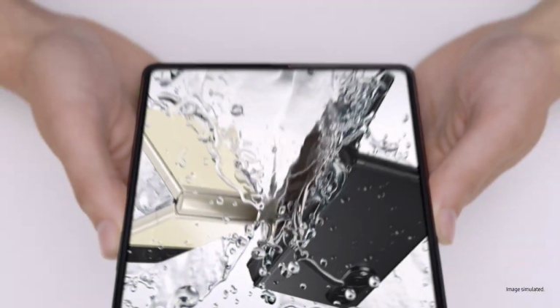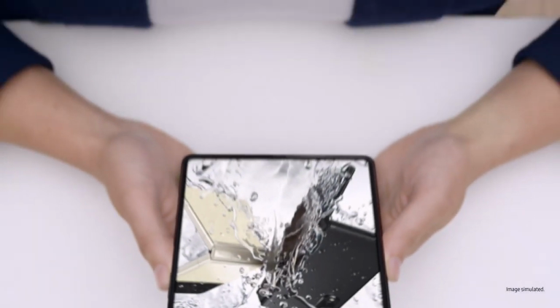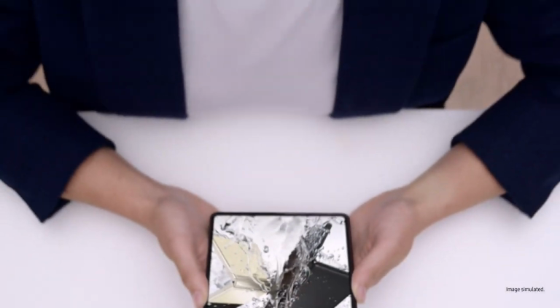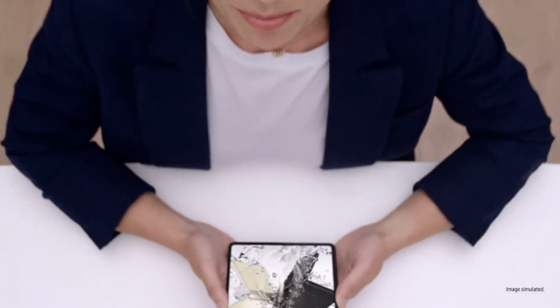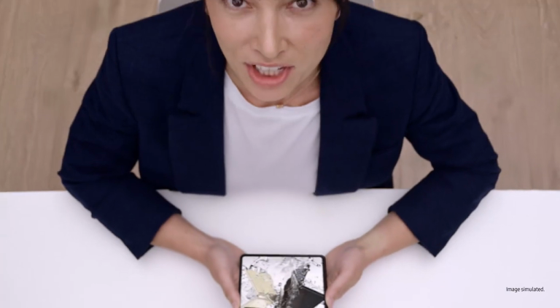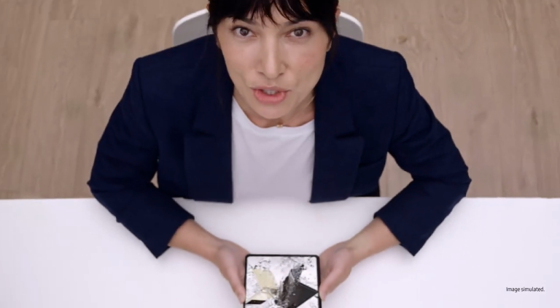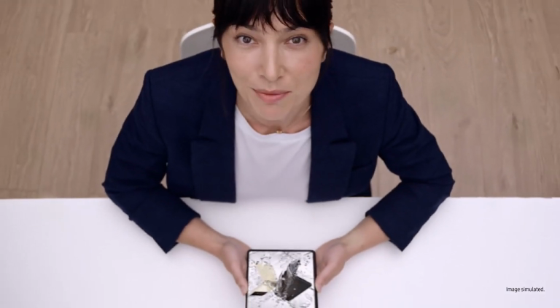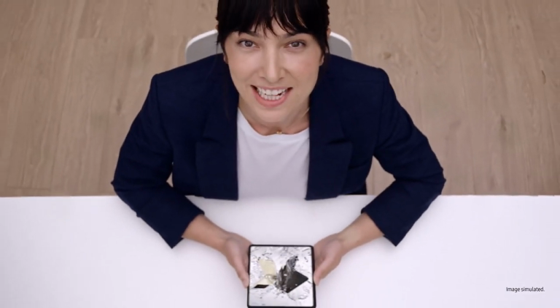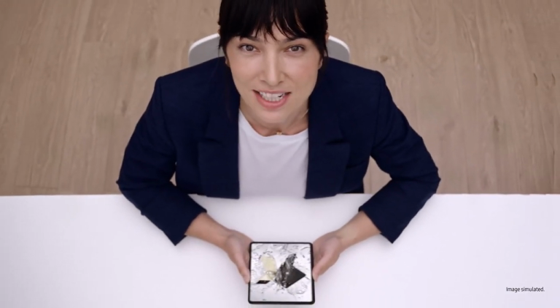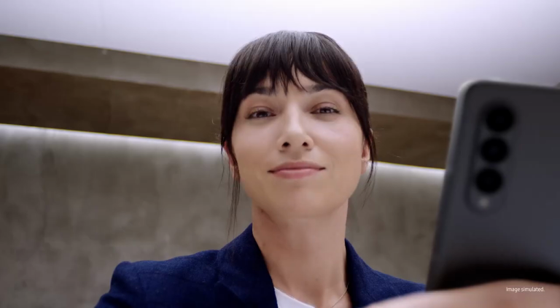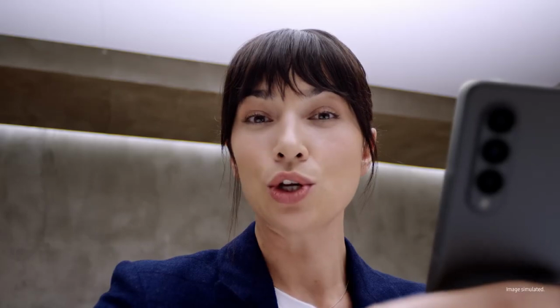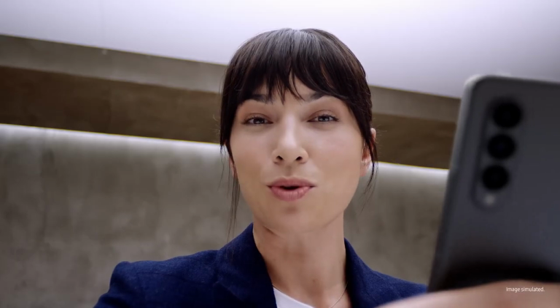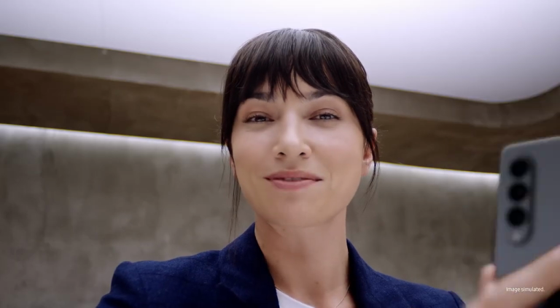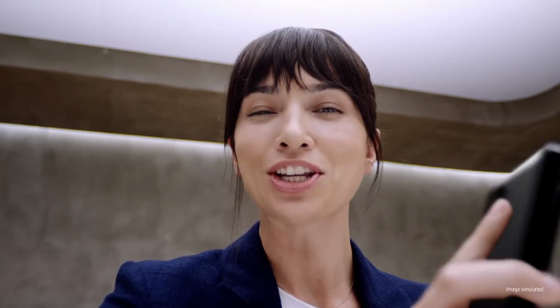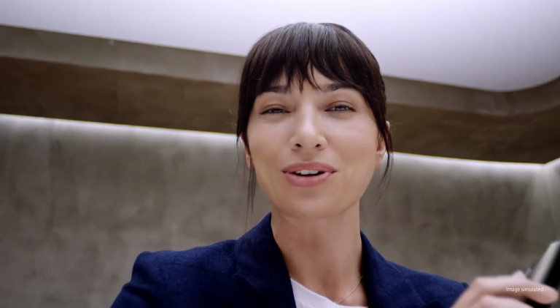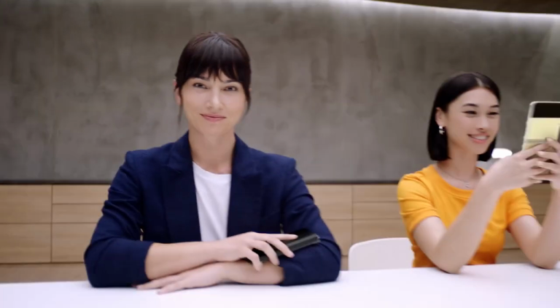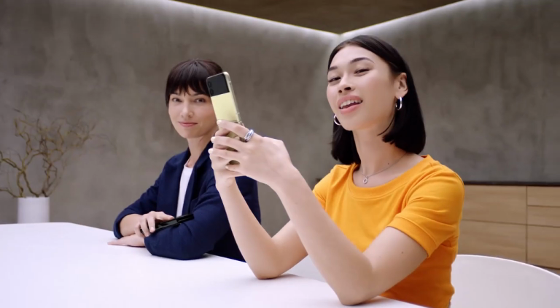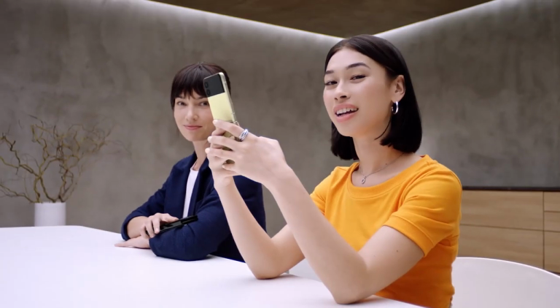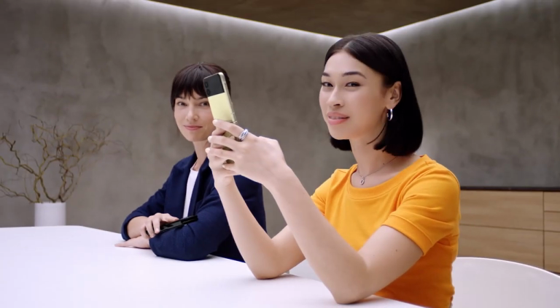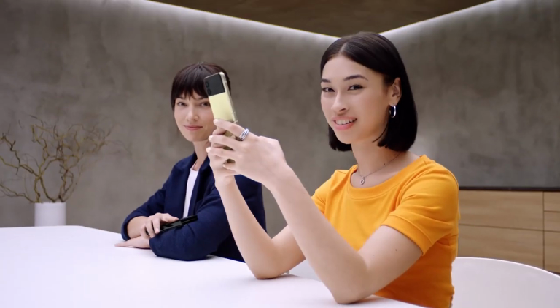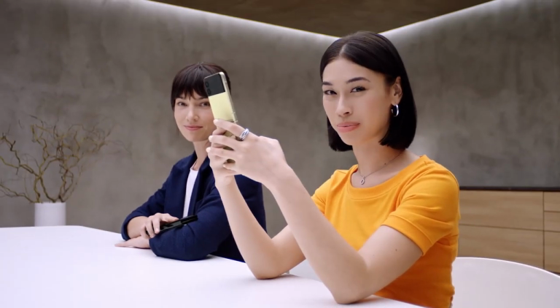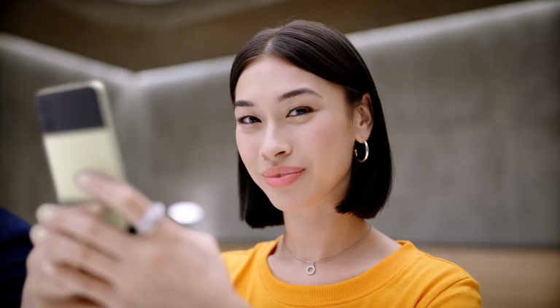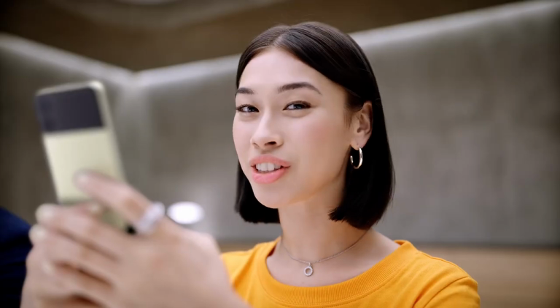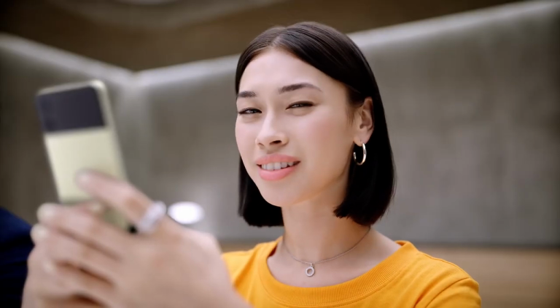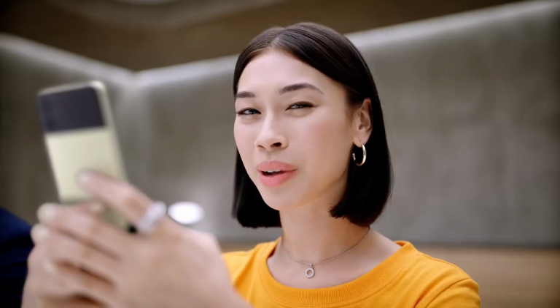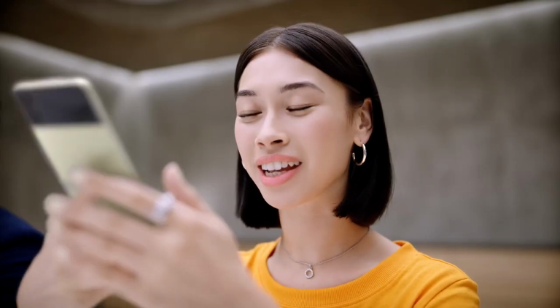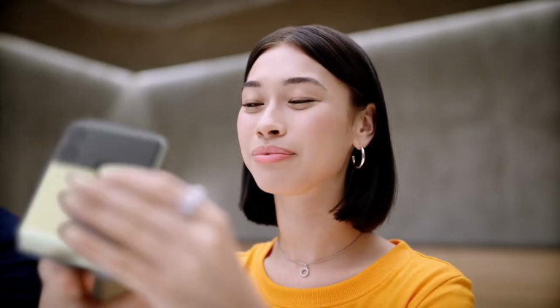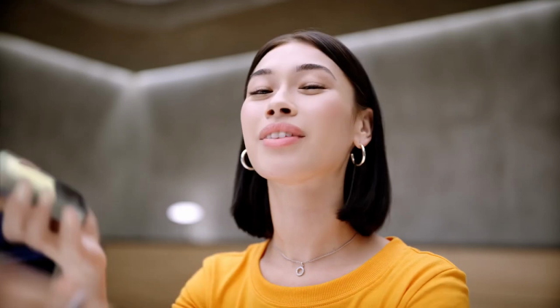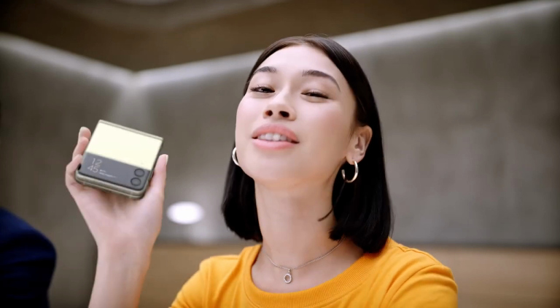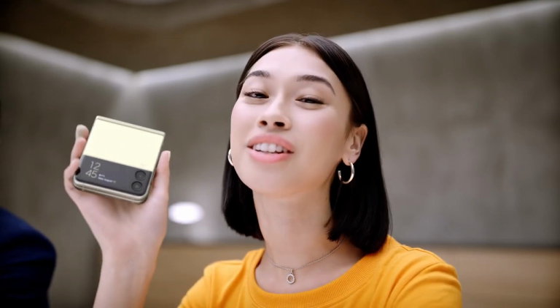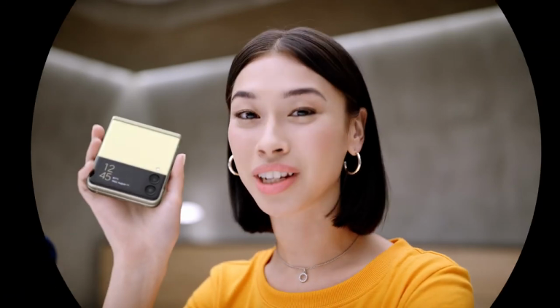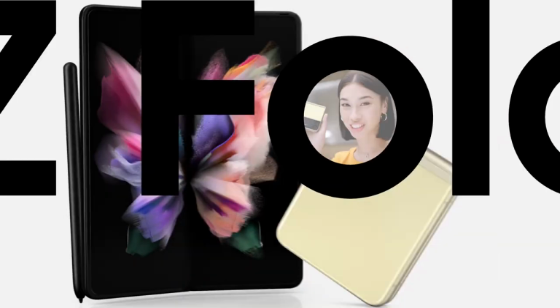Z Fold3 unfolds a better working, watching, and playing experience — use it just once and you'll know. It's the same story for the Z Flip3: capture those shots, pop it in your pocket, it unfolds a new world of expression.